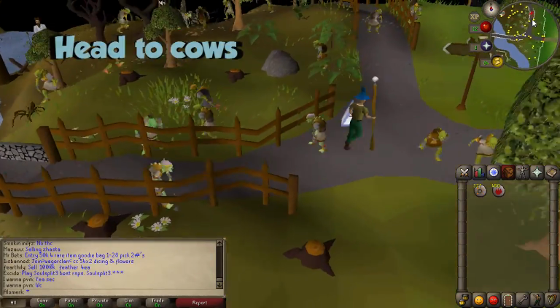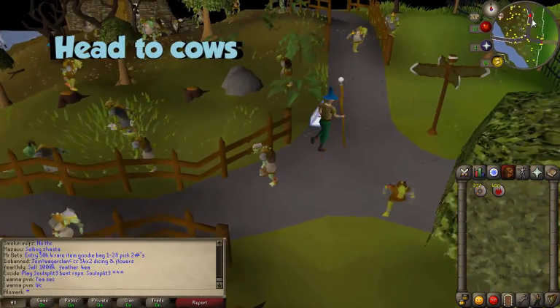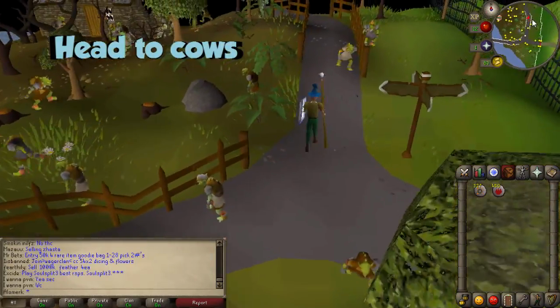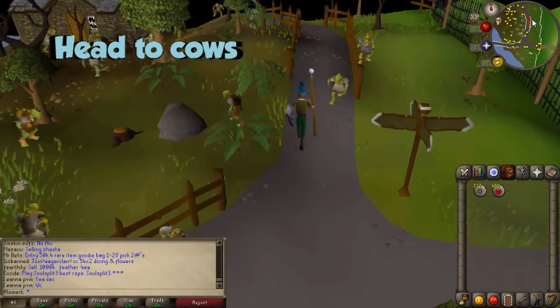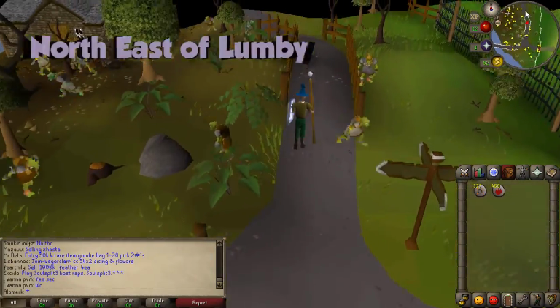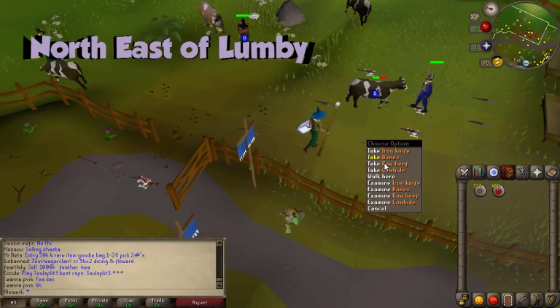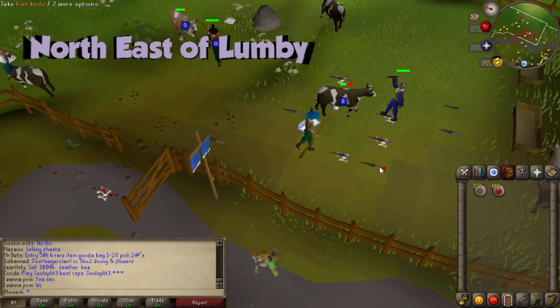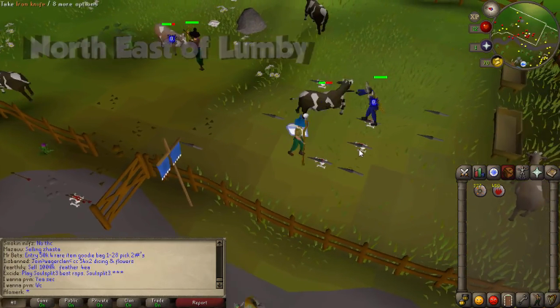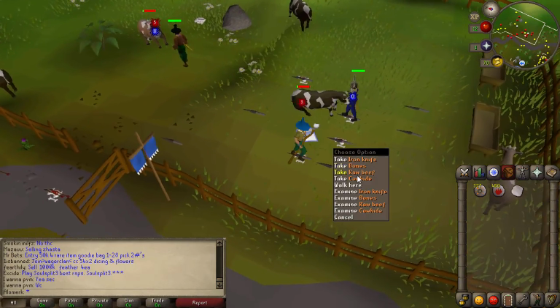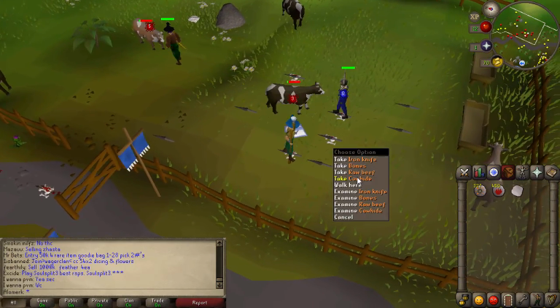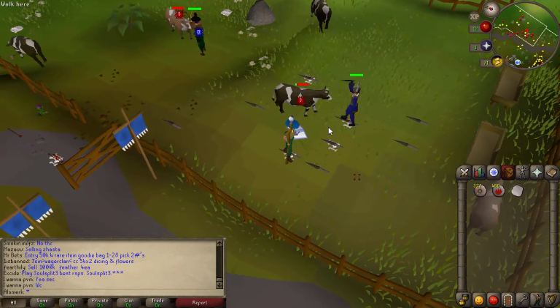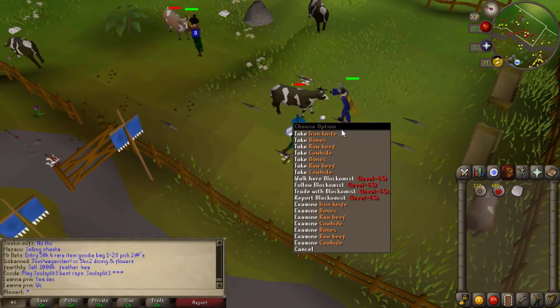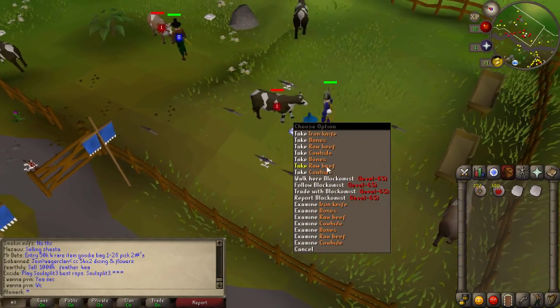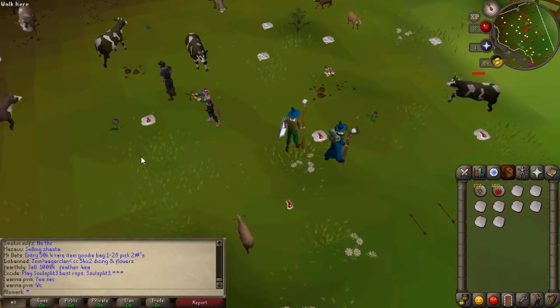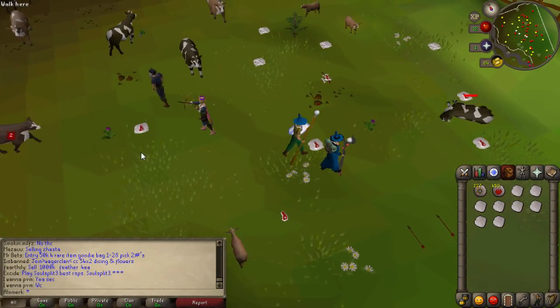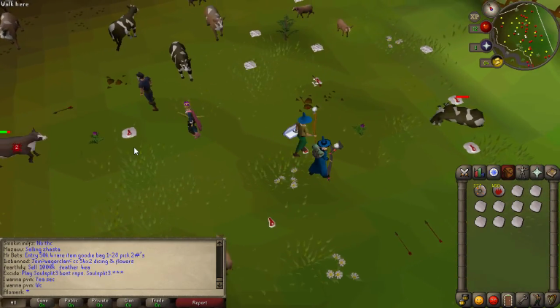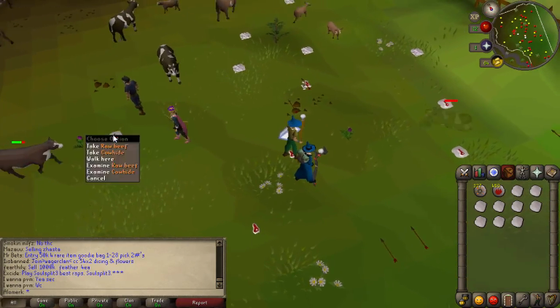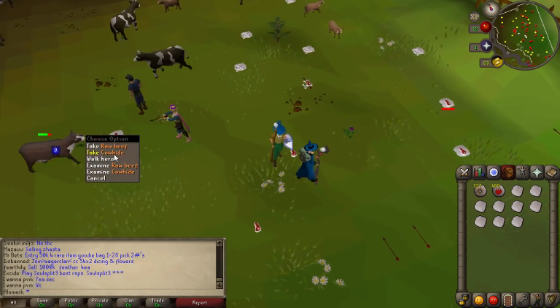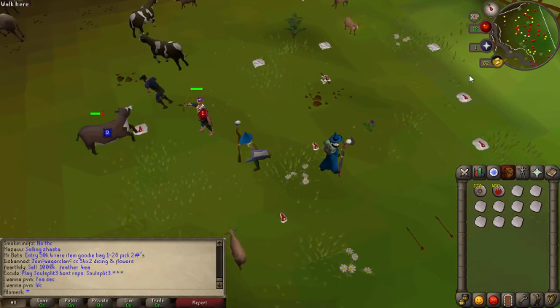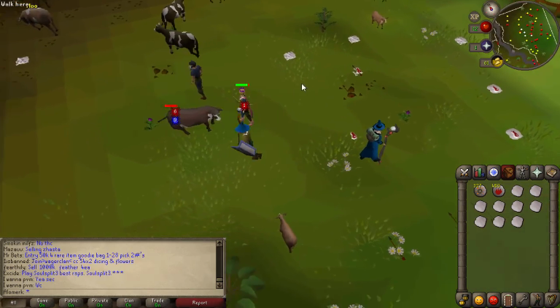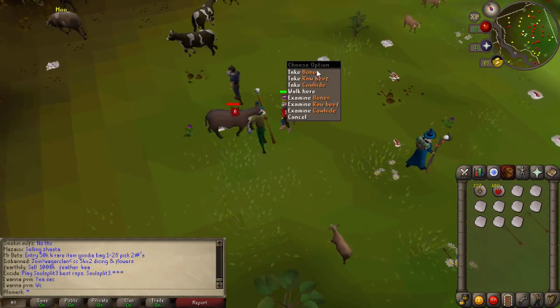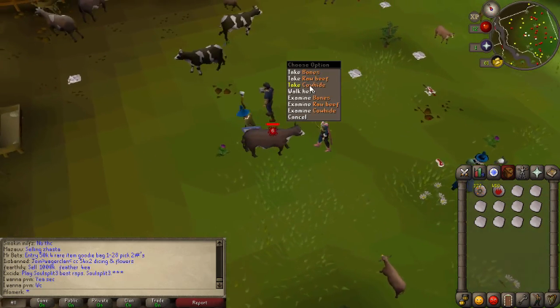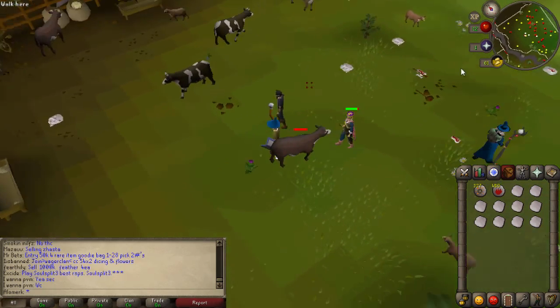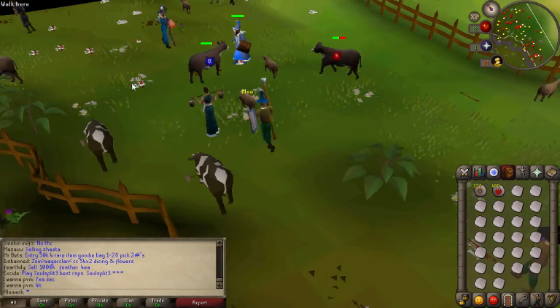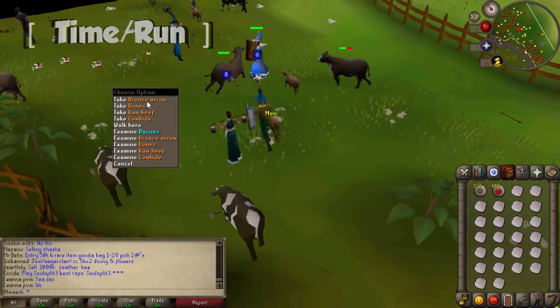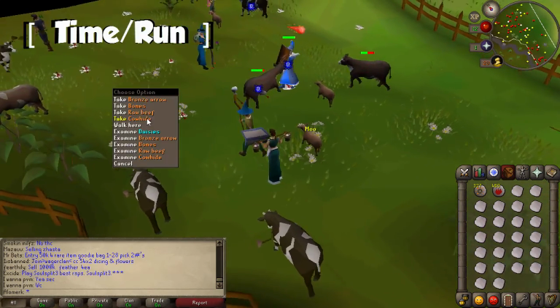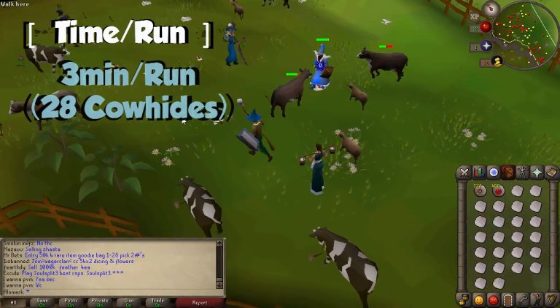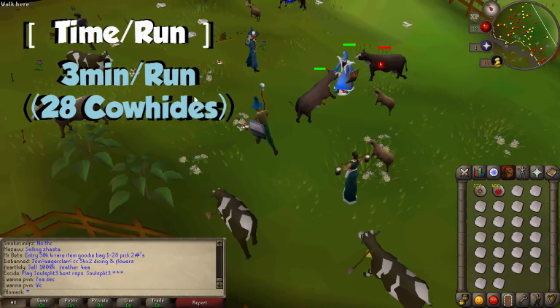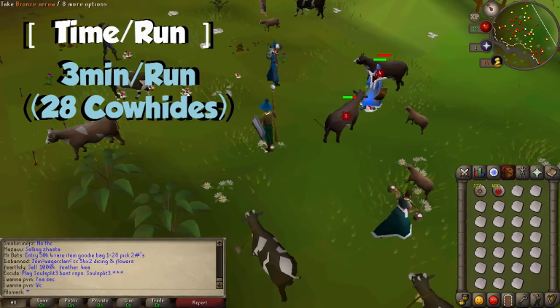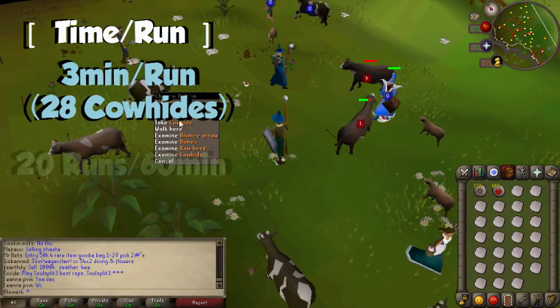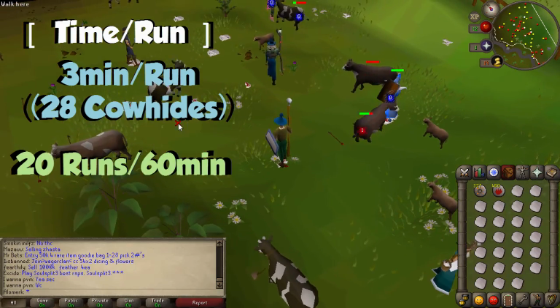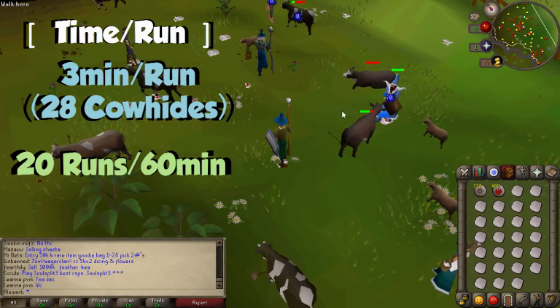Head over to Lumbridge and go to the cow den. You're gonna find lots of players here killing cows and leaving the cow hides behind. Your job is to pick them all up and bank them as fast as you can, as many as you want. Each run takes about three minutes, so you can get 20 runs in an hour.